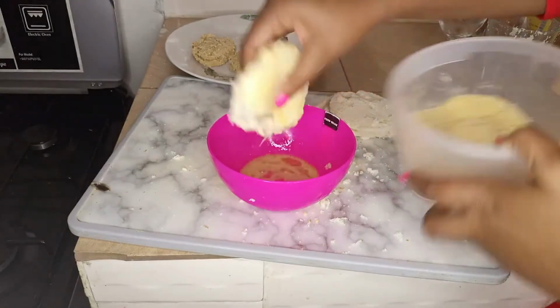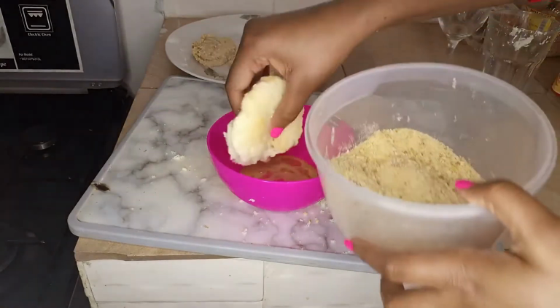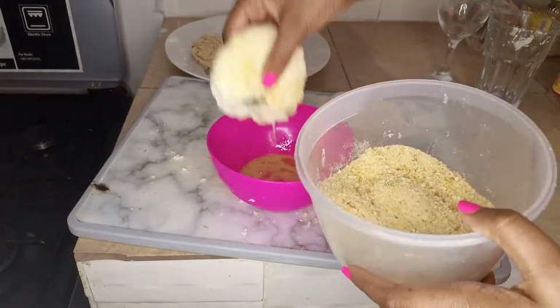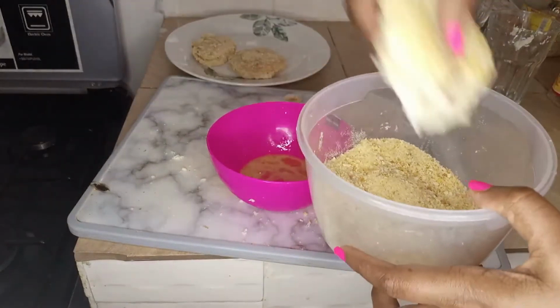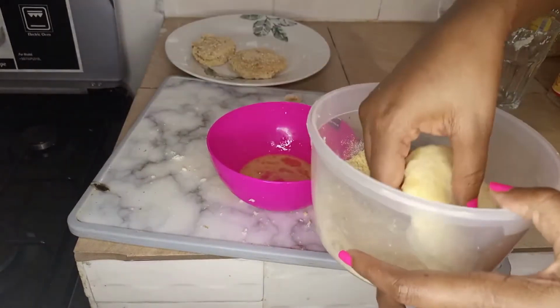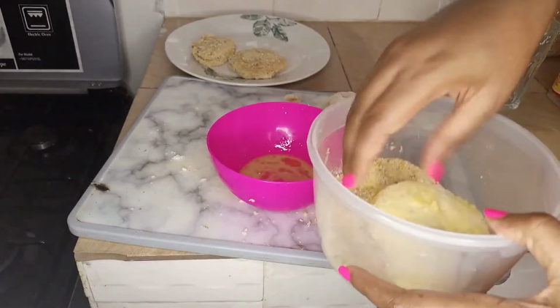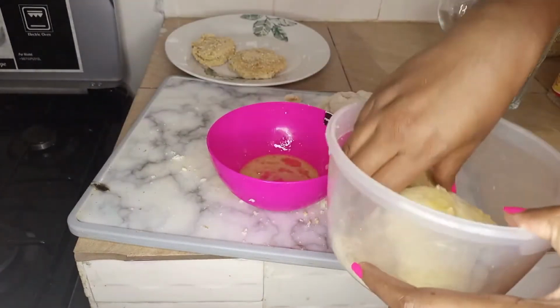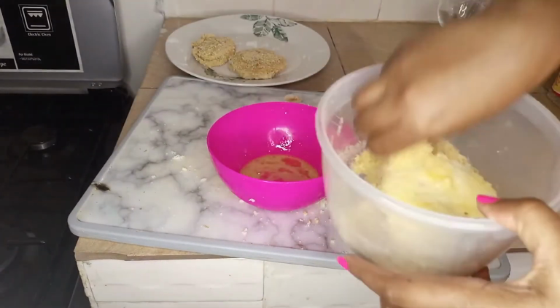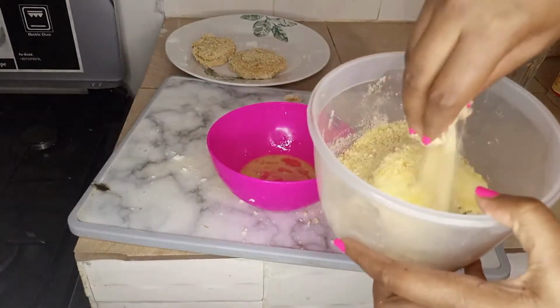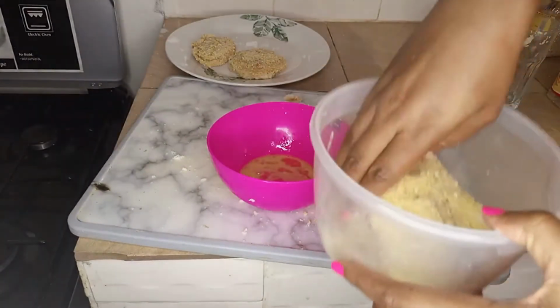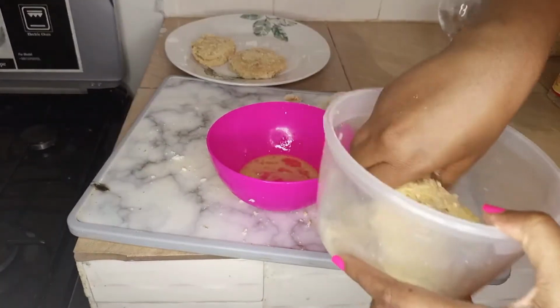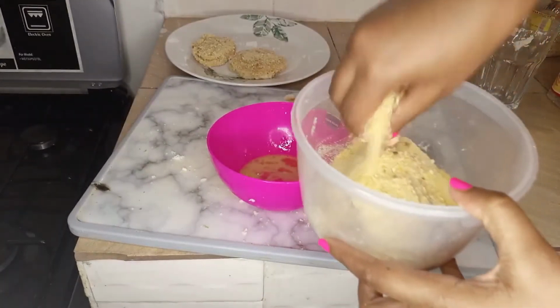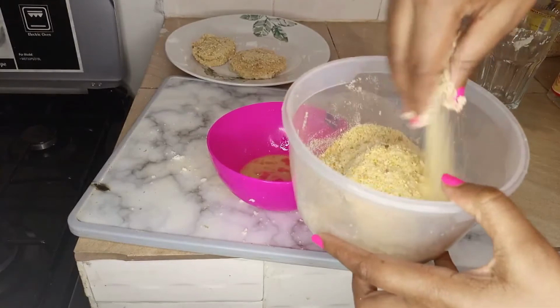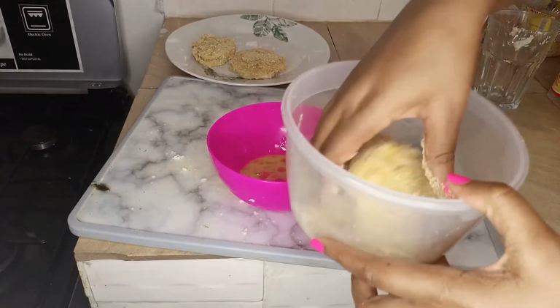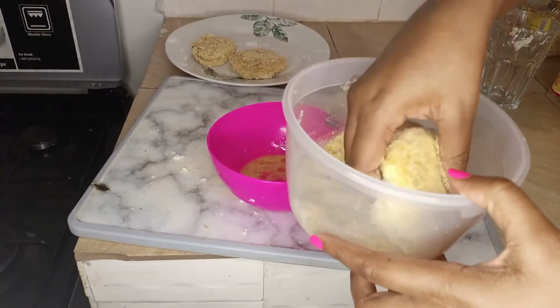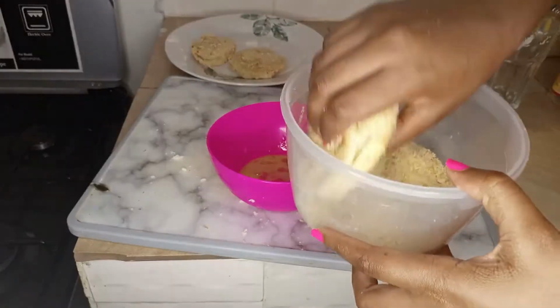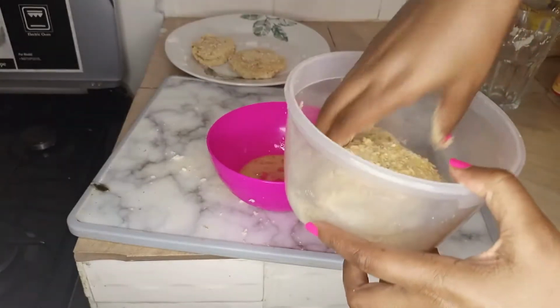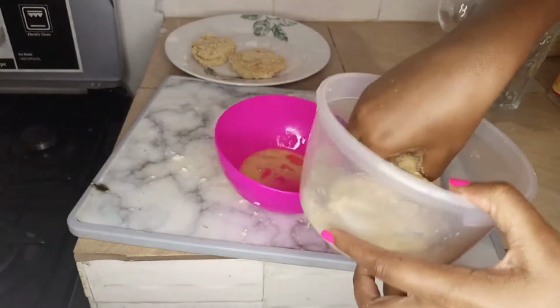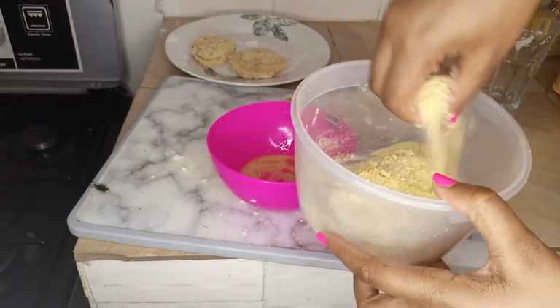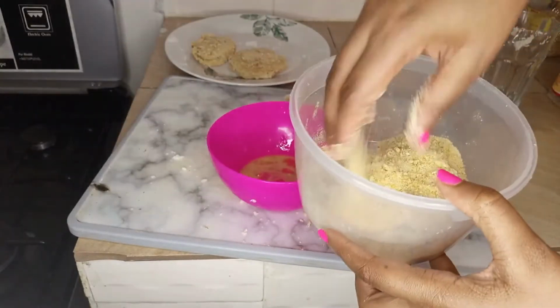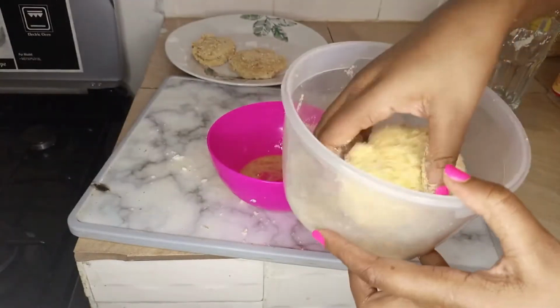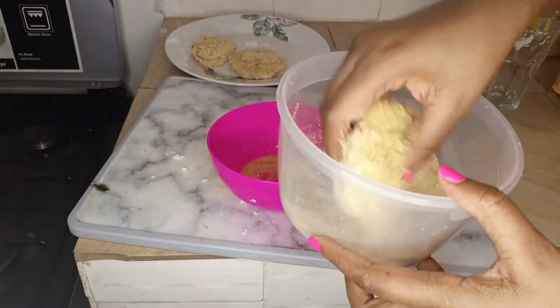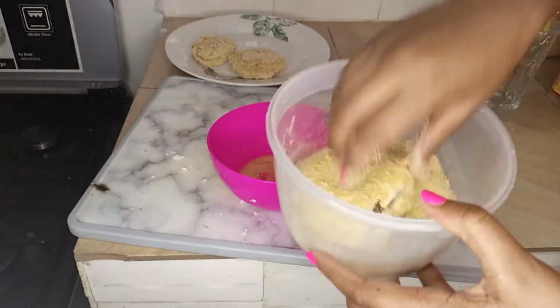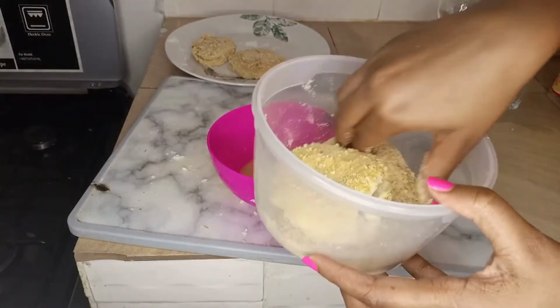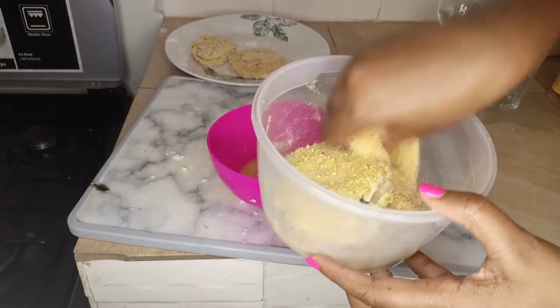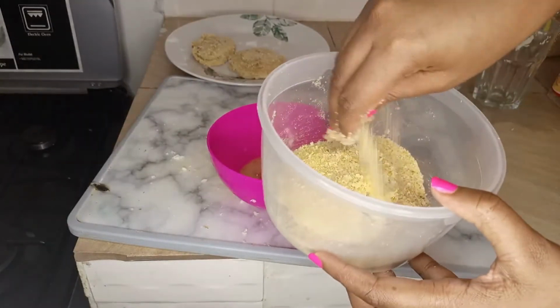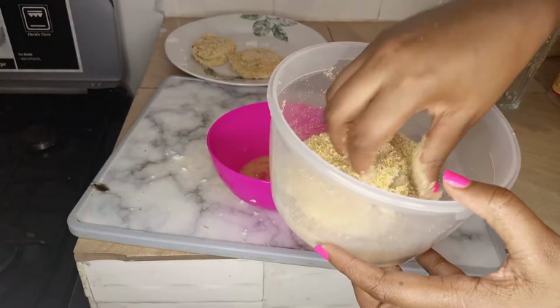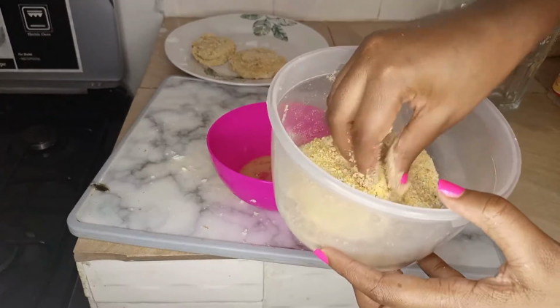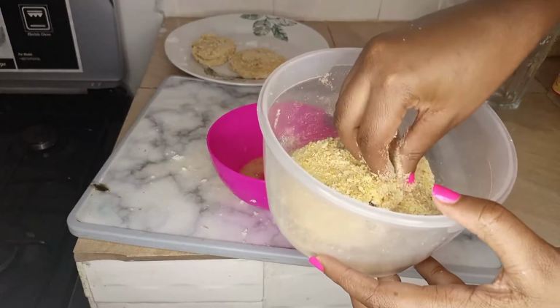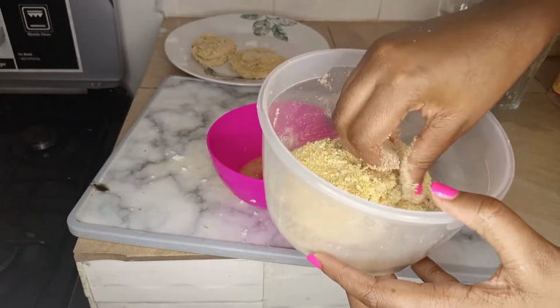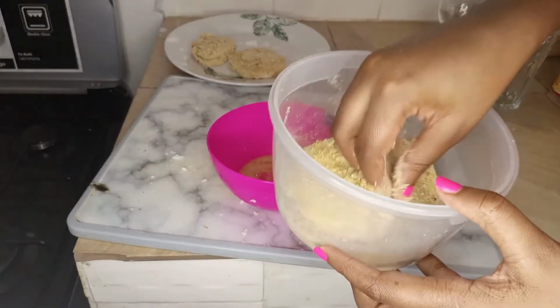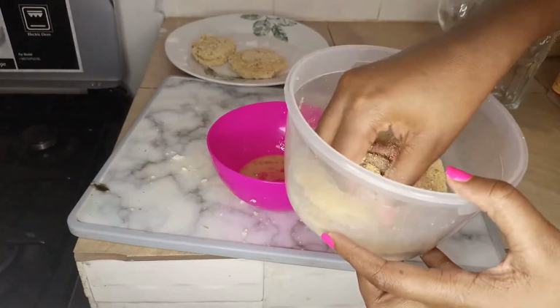Then coat it with some breadcrumbs. Be very, very delicate with it because it might be falling off.